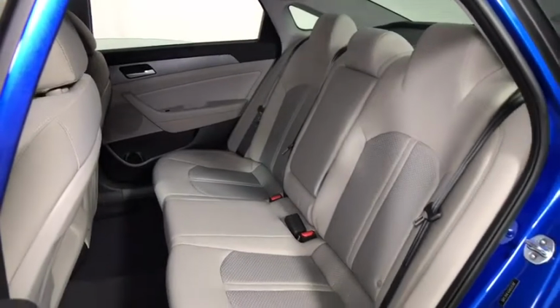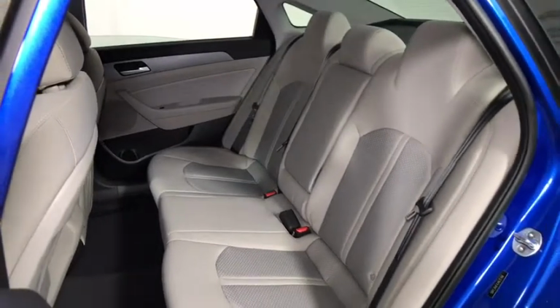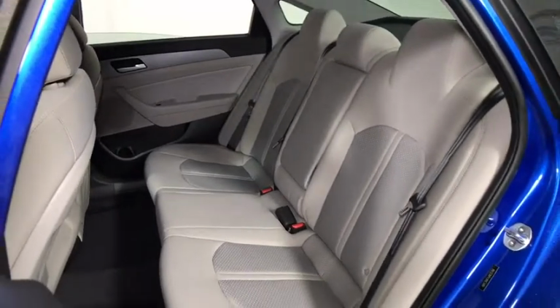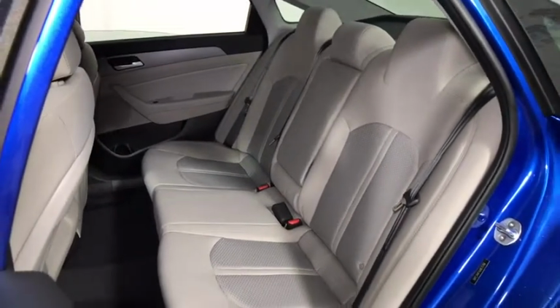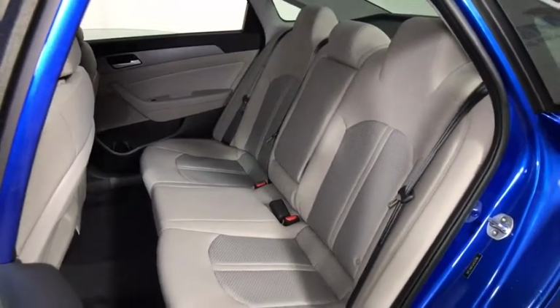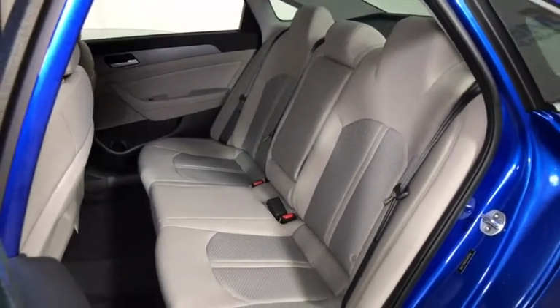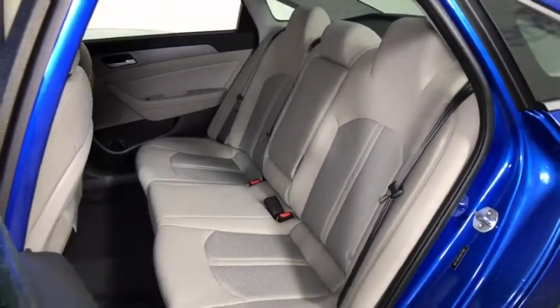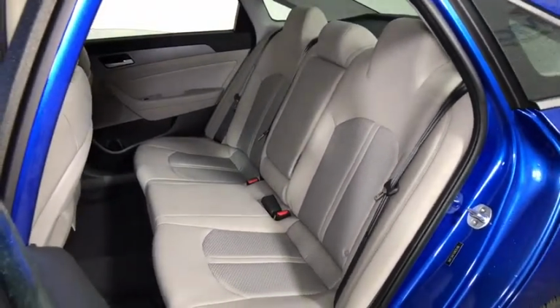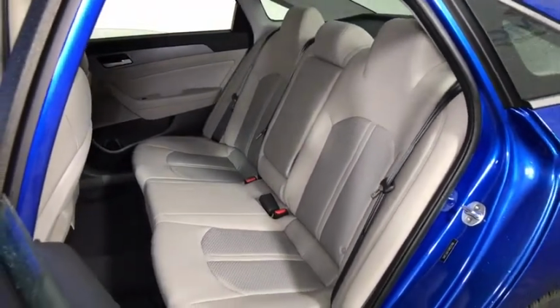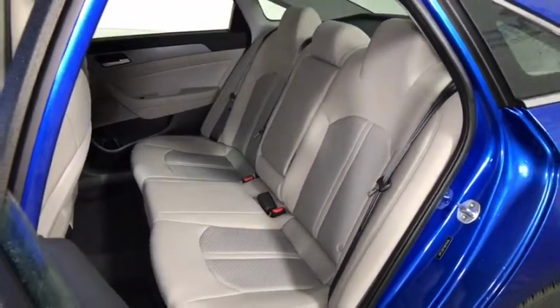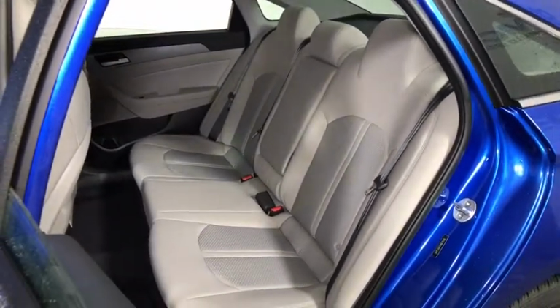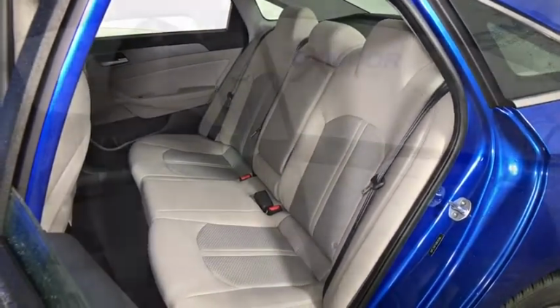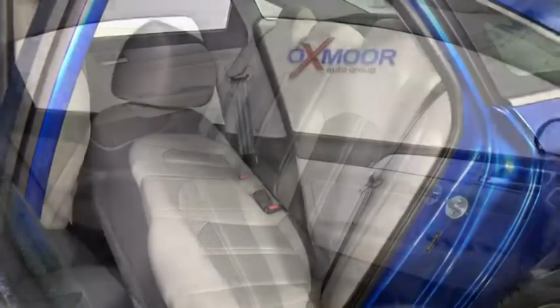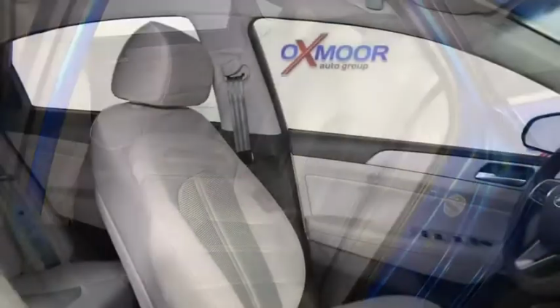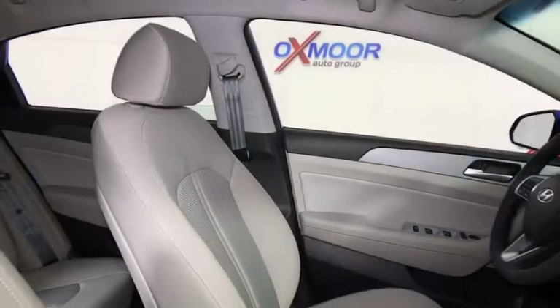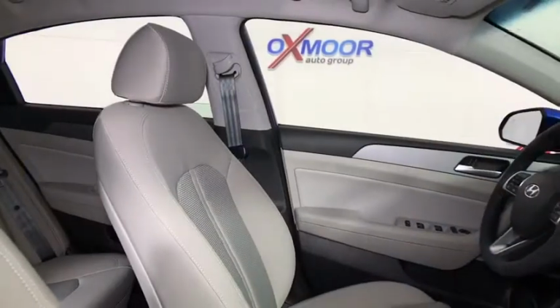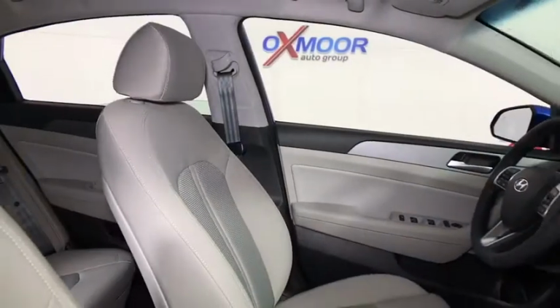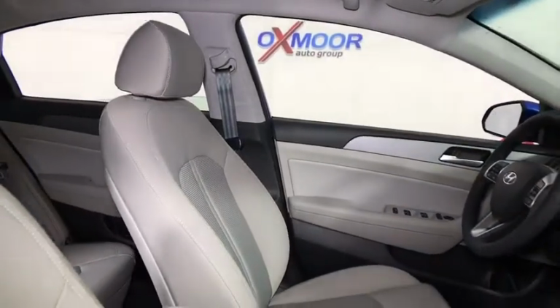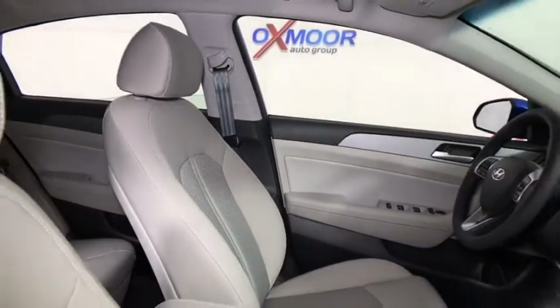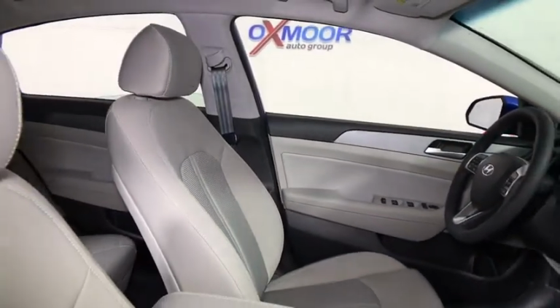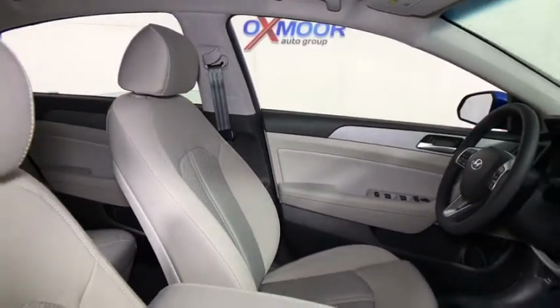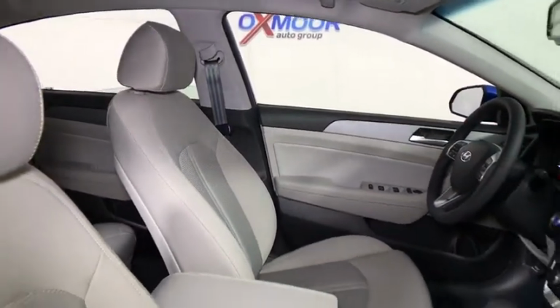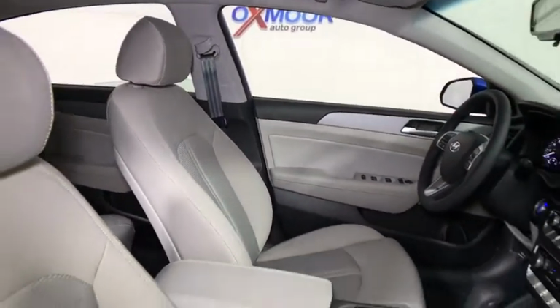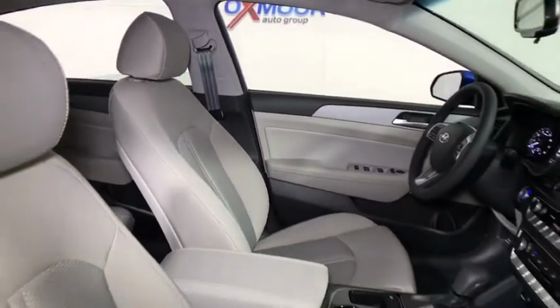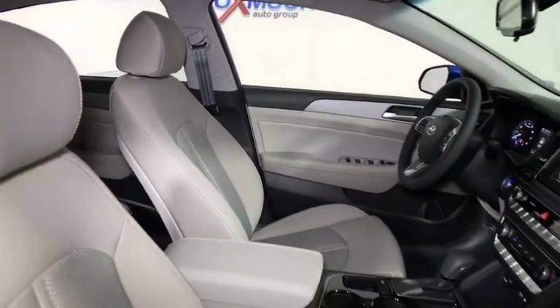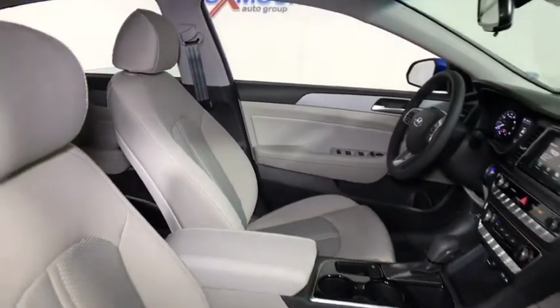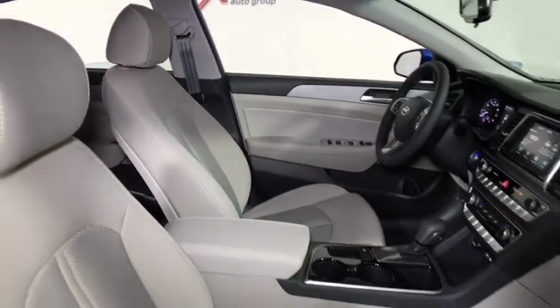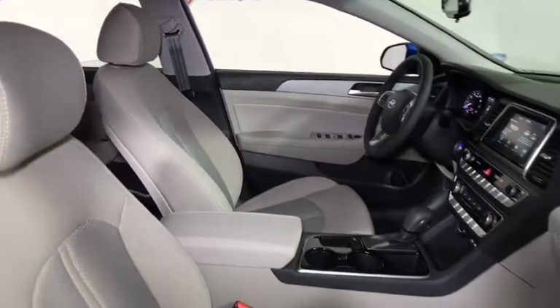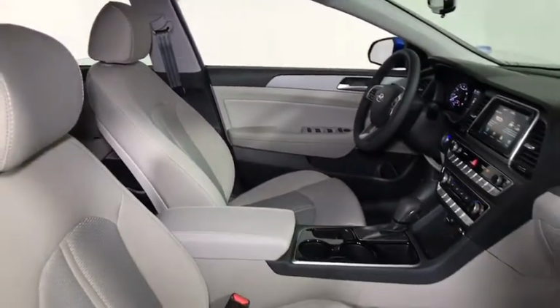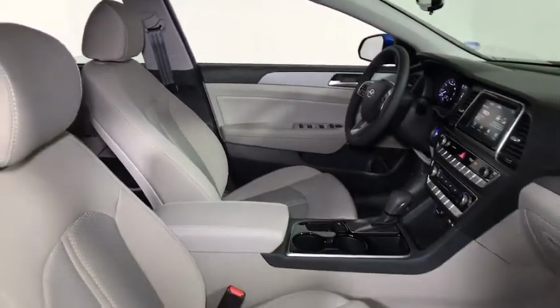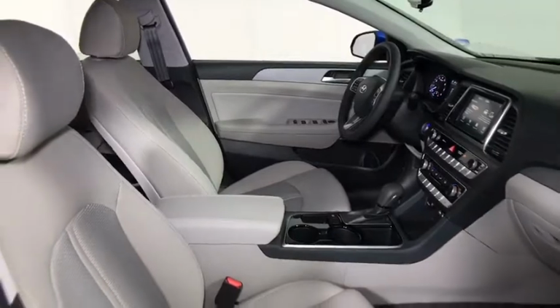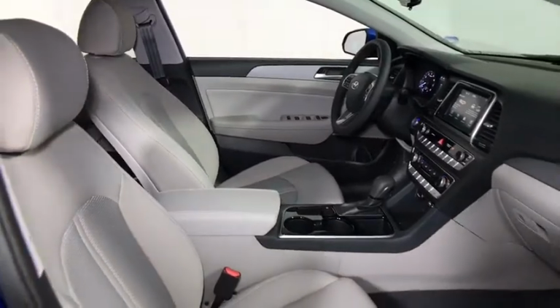Heated front seat, overhead console, remote keyless entry, tachometer, brake assist, panic alarm, front reading lamp, power driver's seat, driver vanity mirror.